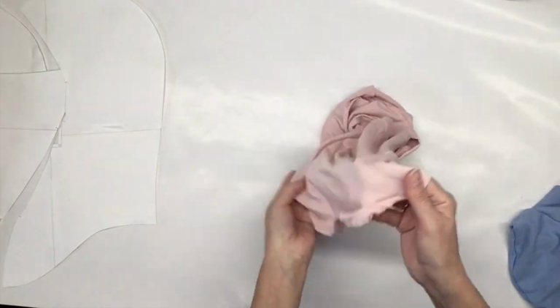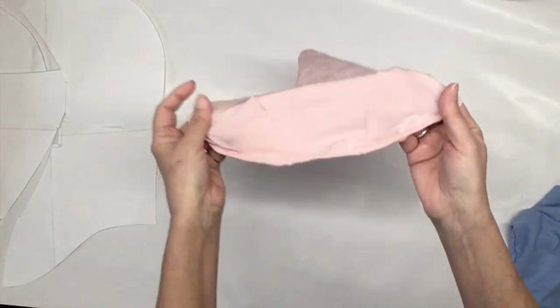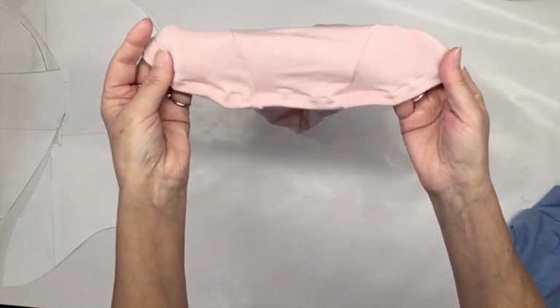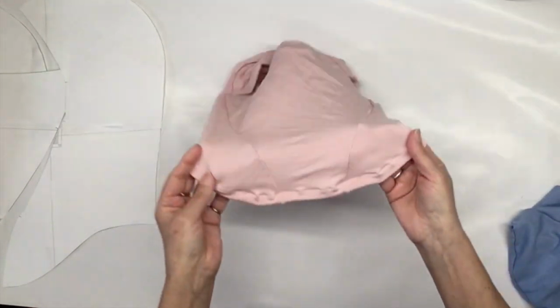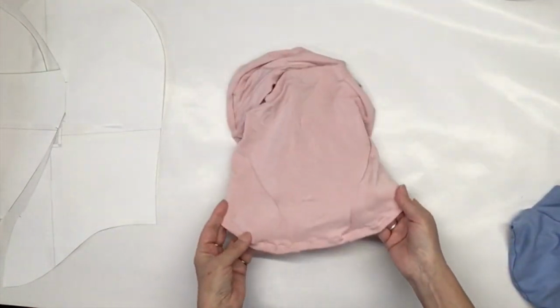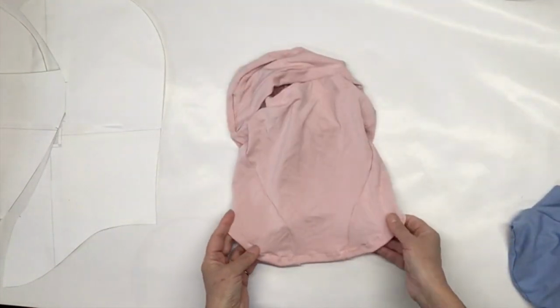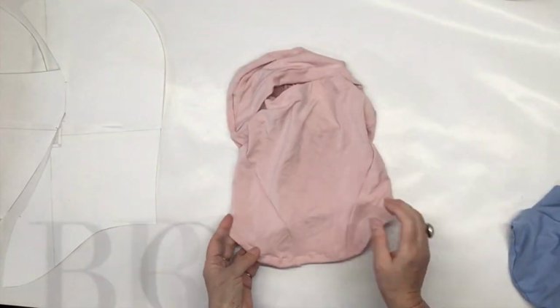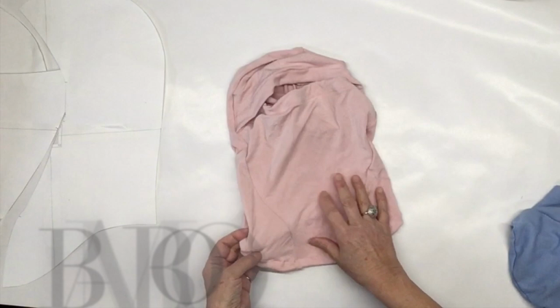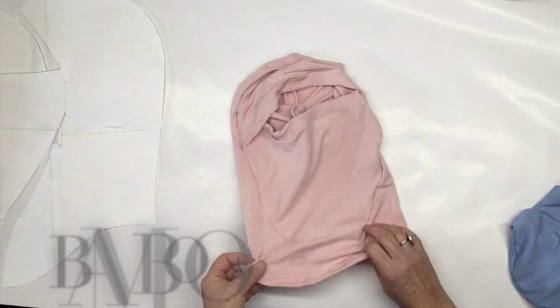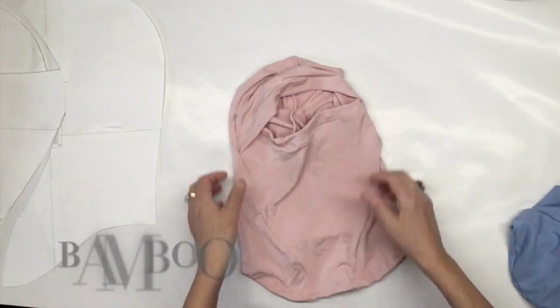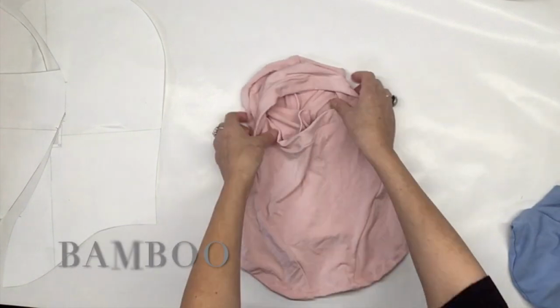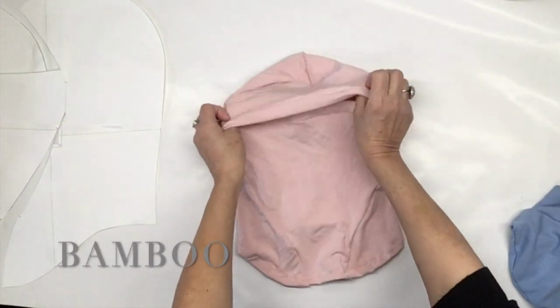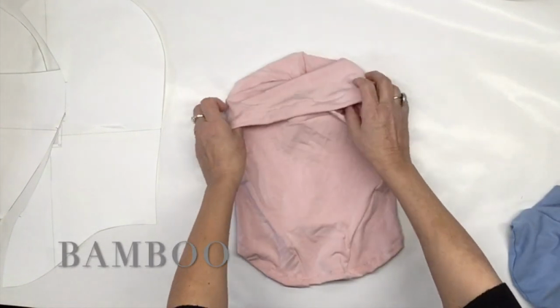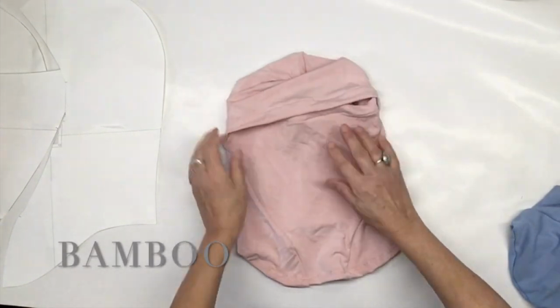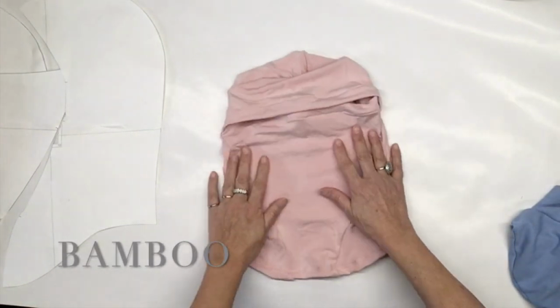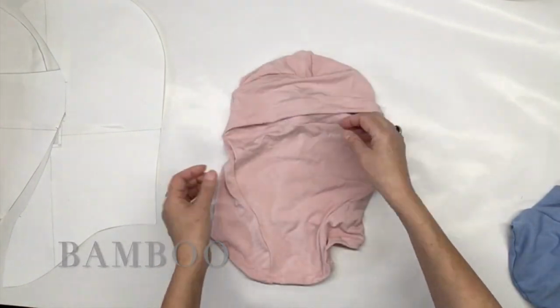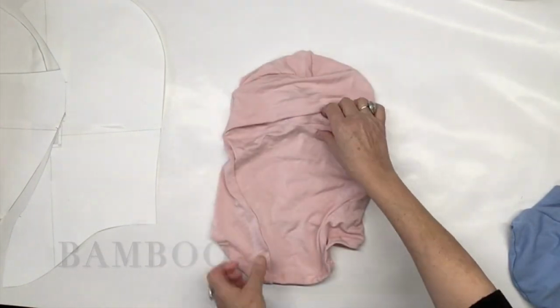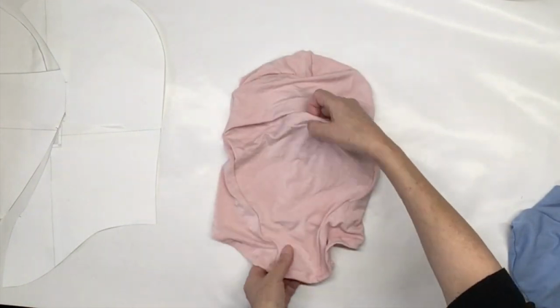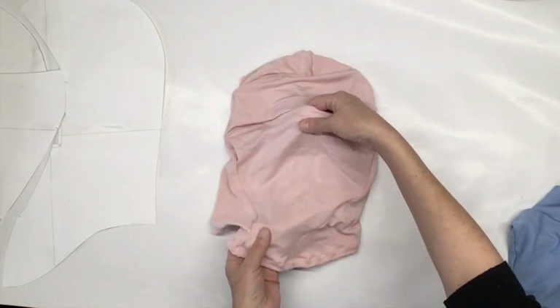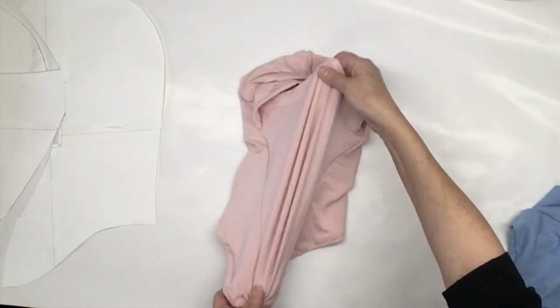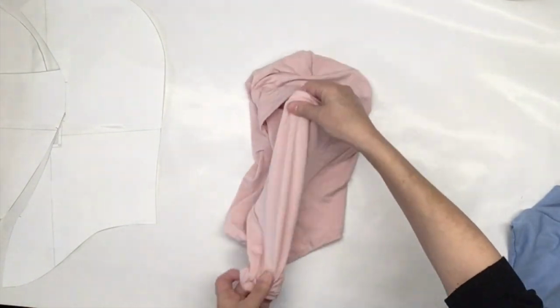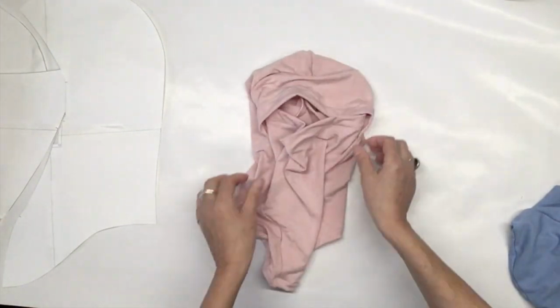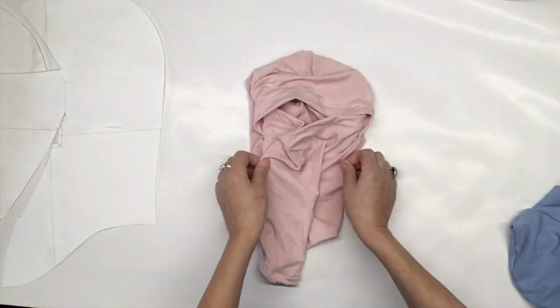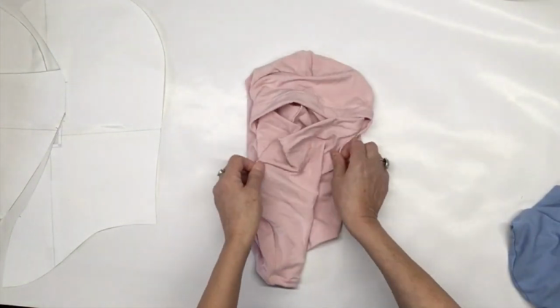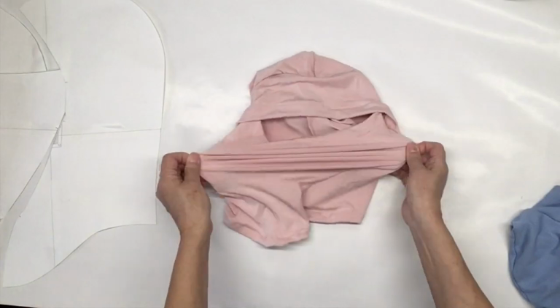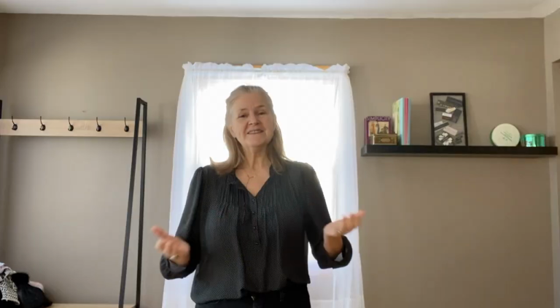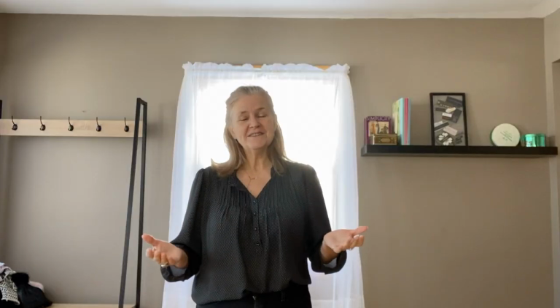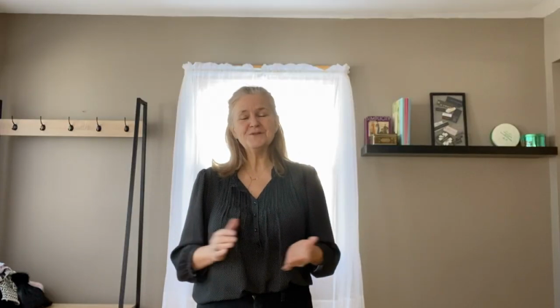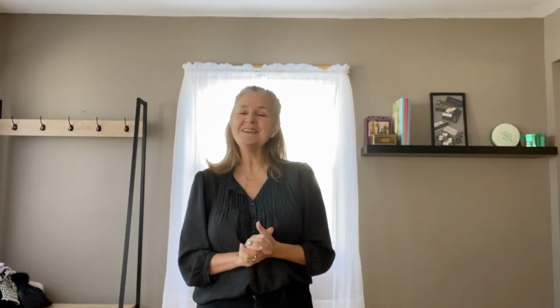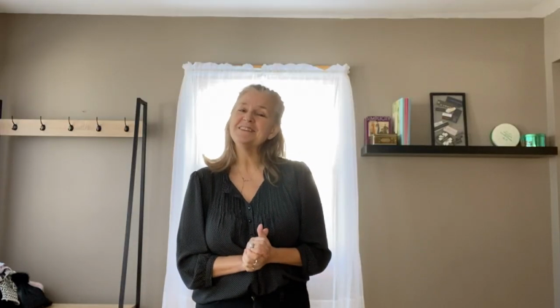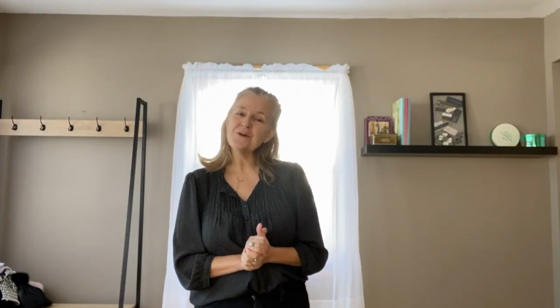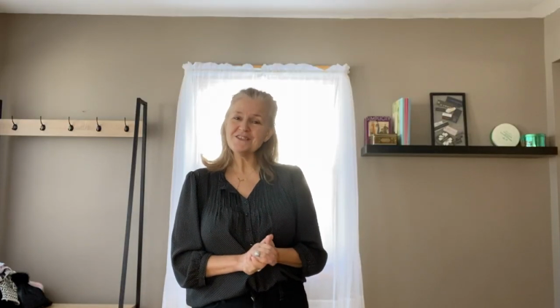The fabric that I used today for this balaclava is a bamboo fabric. It does stretch a lot in both directions. That's it for today — thanks for watching.